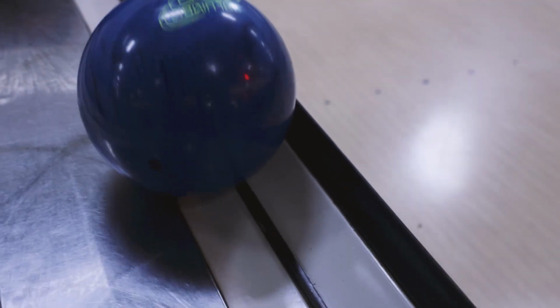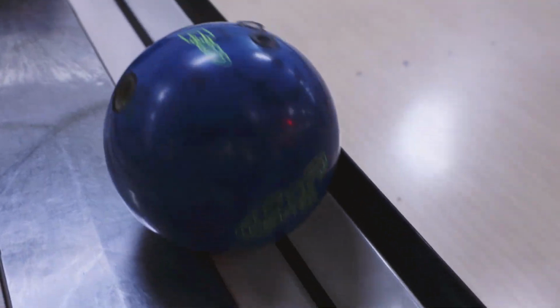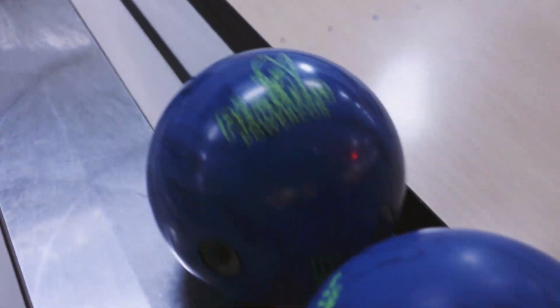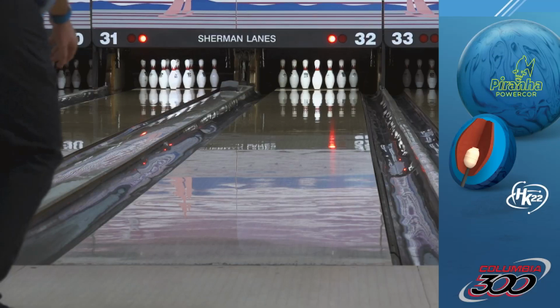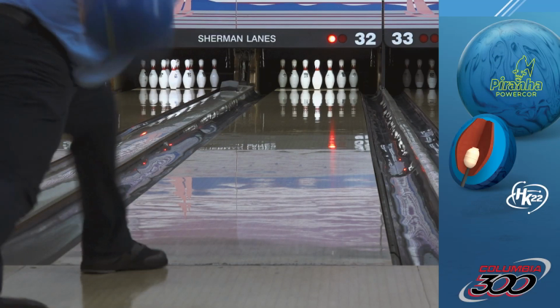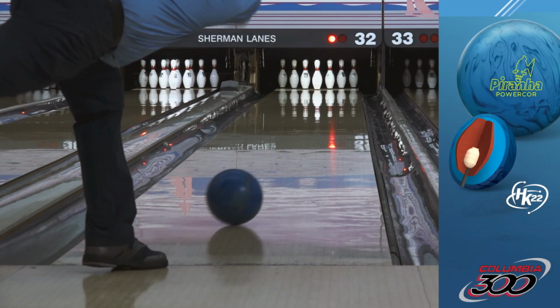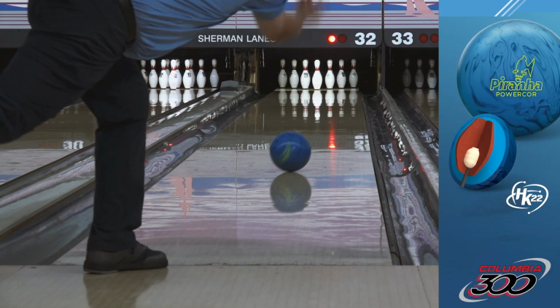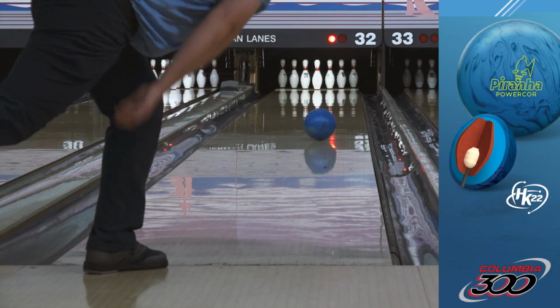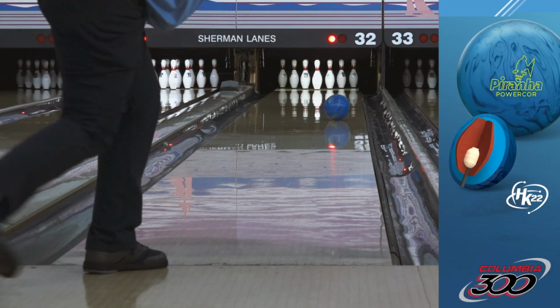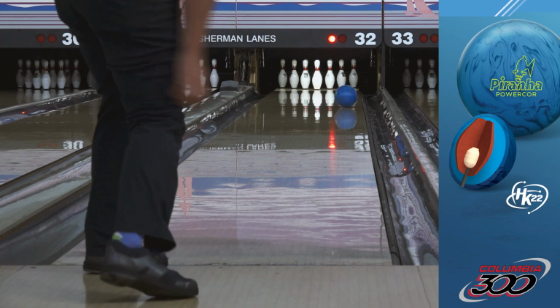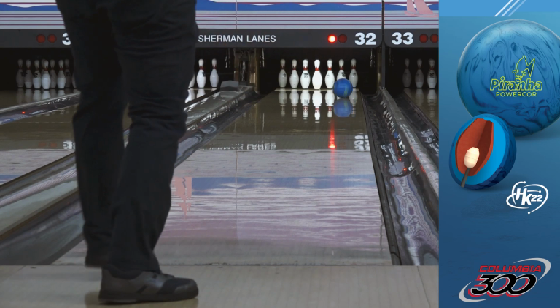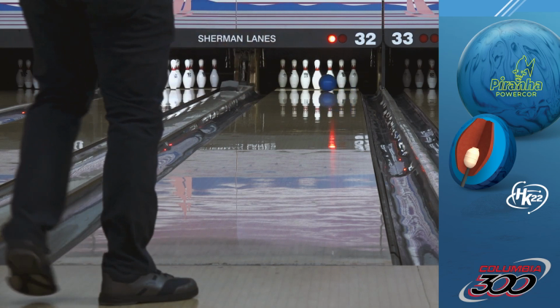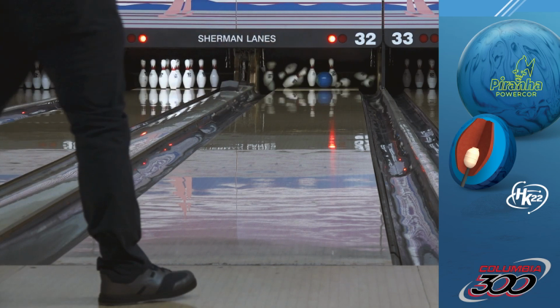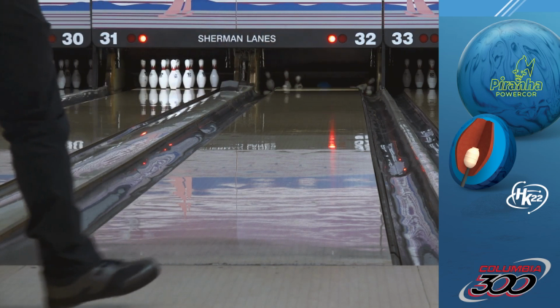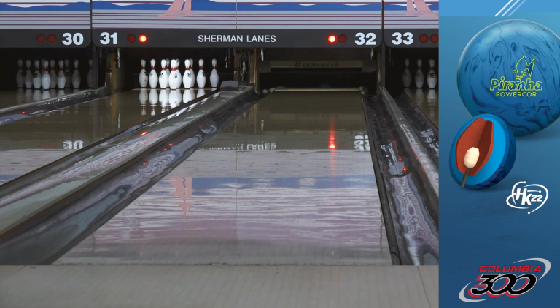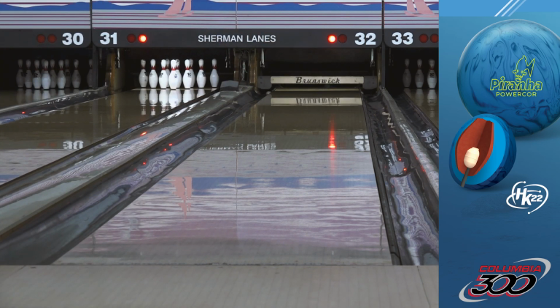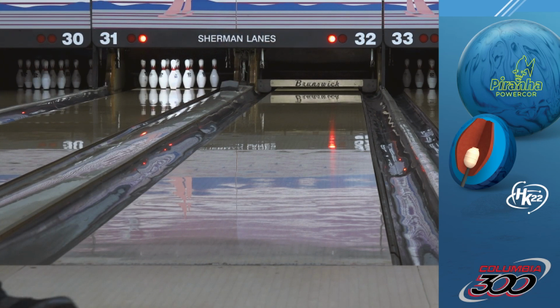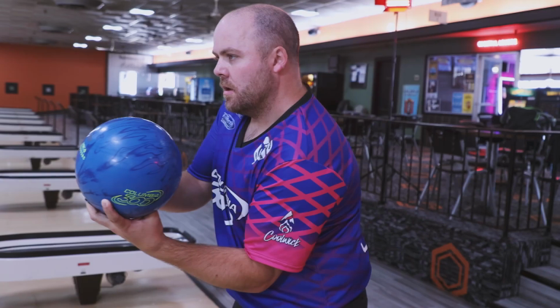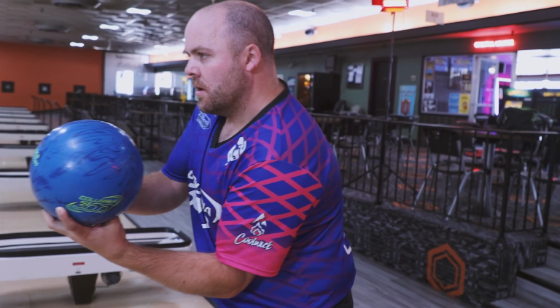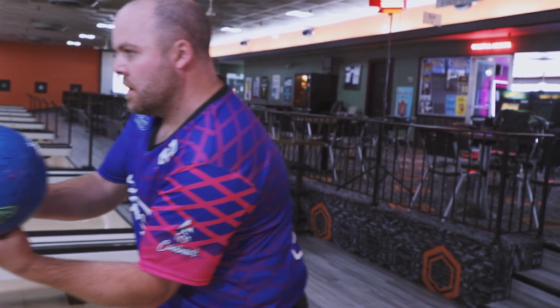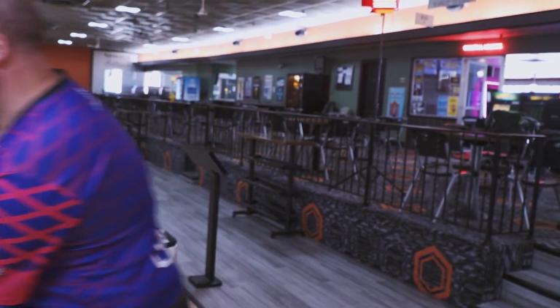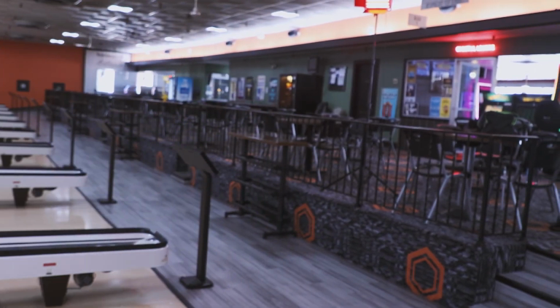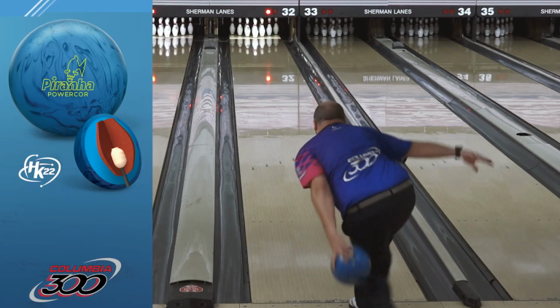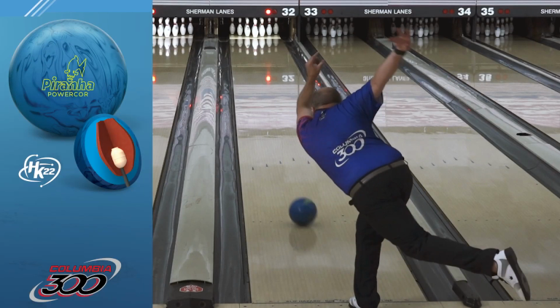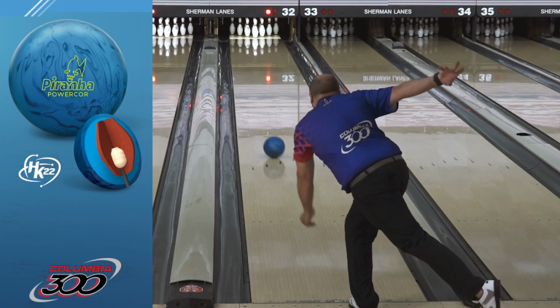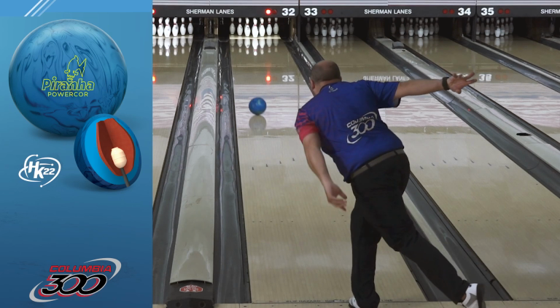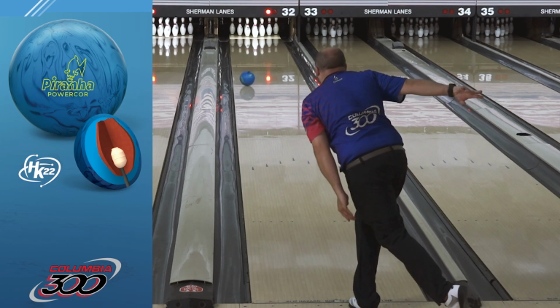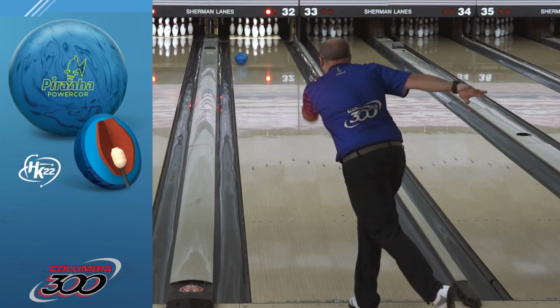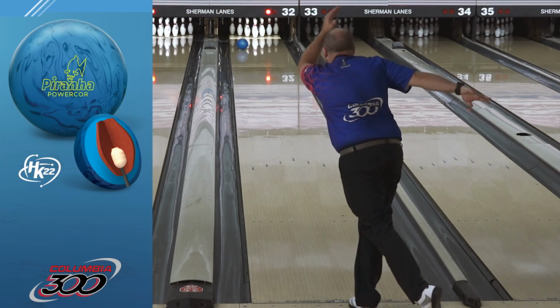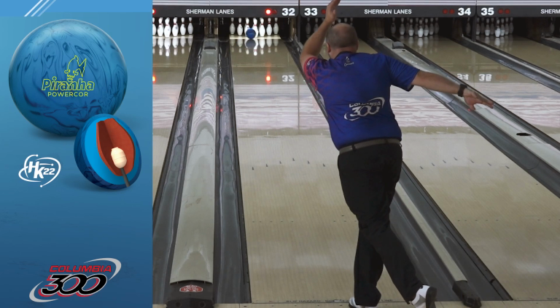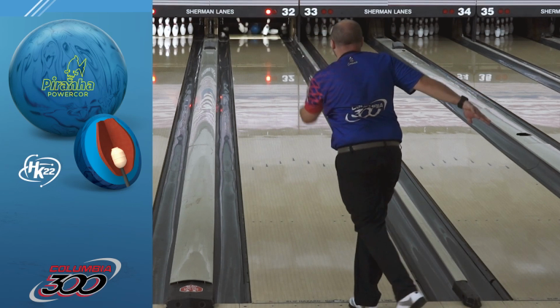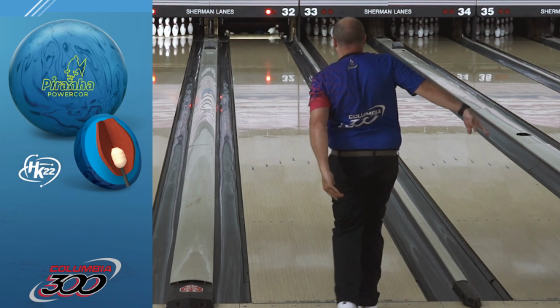500-2000C Air was the chosen finish for the Piranha Powercore because it gives the perfect amount of overall hook and maintains the ball reaction that we had set out to achieve.